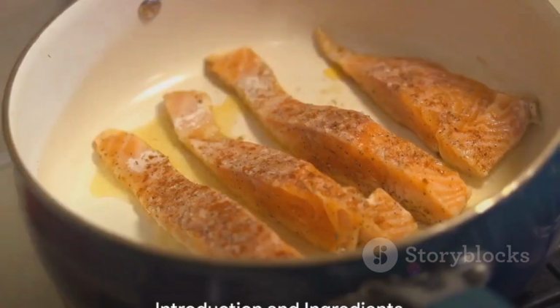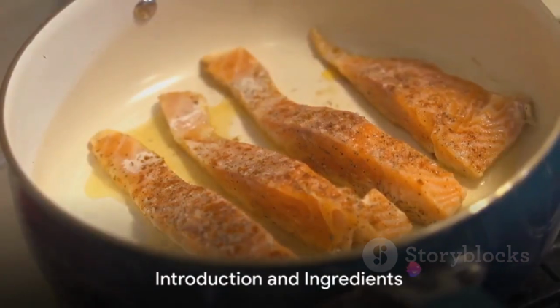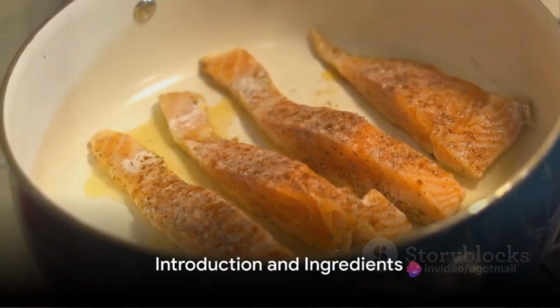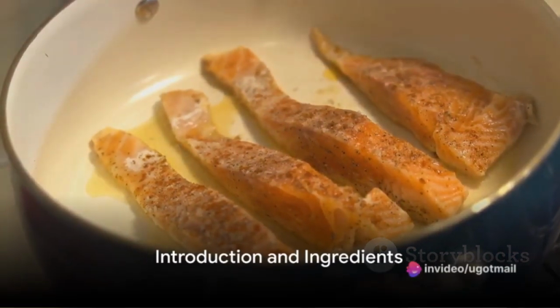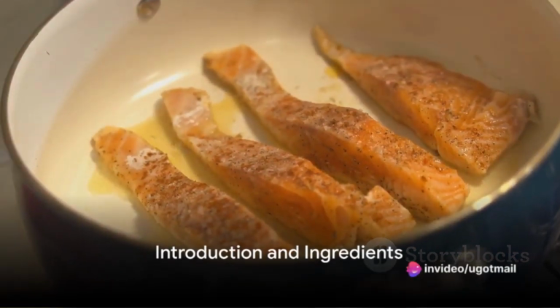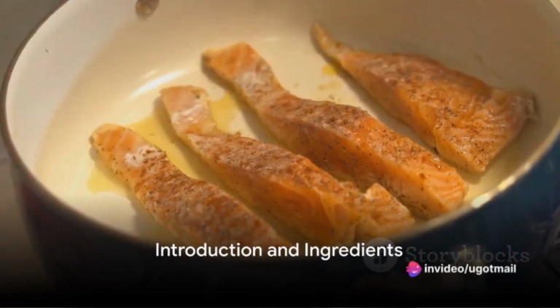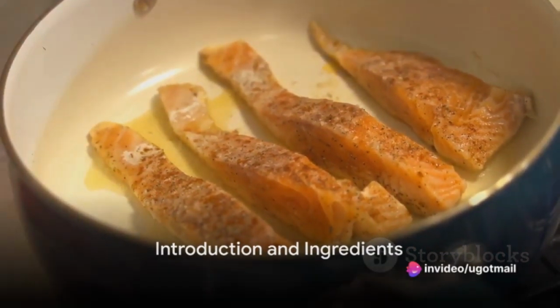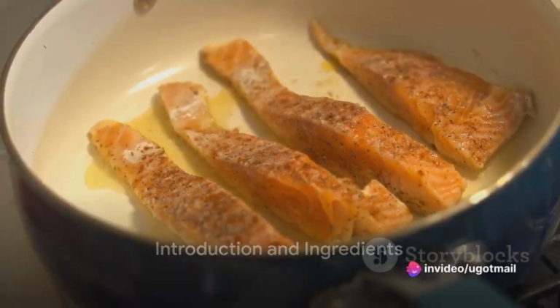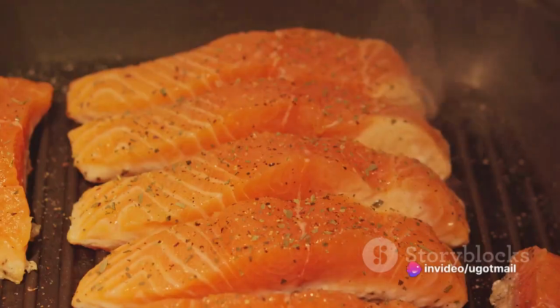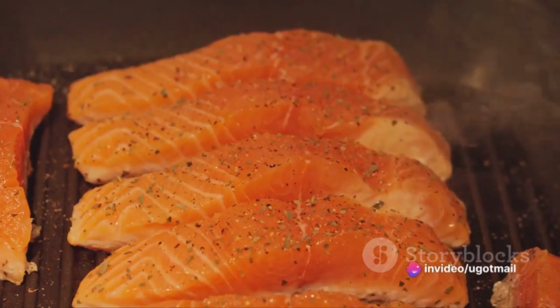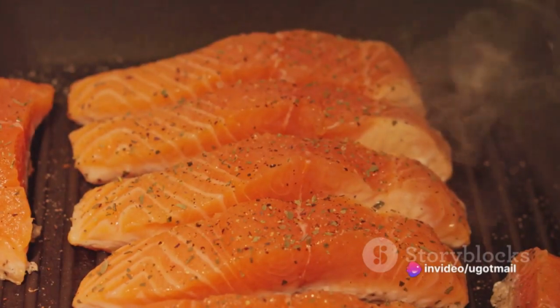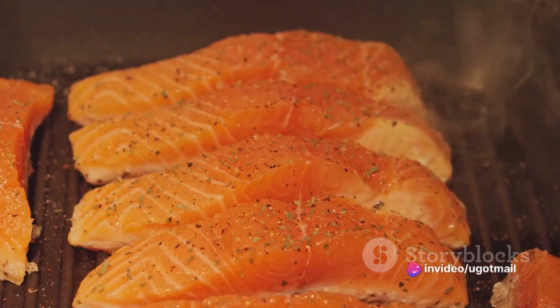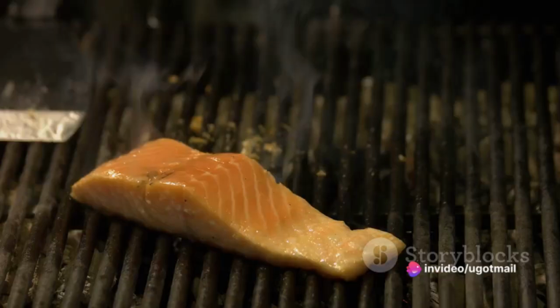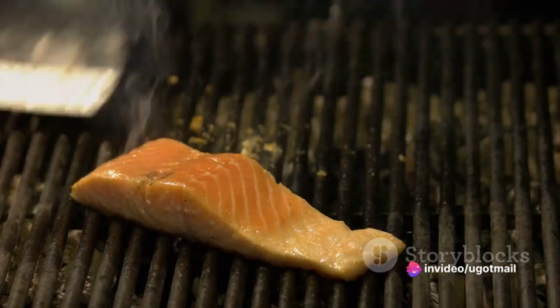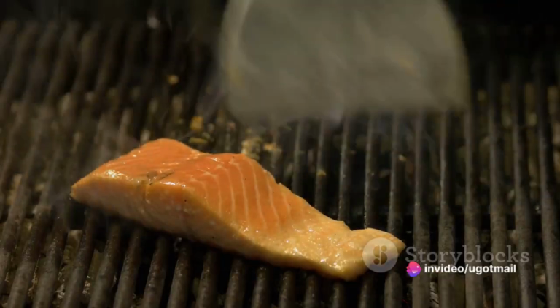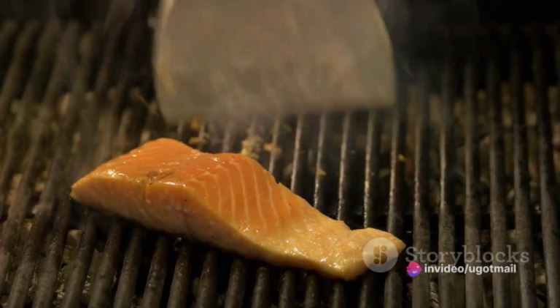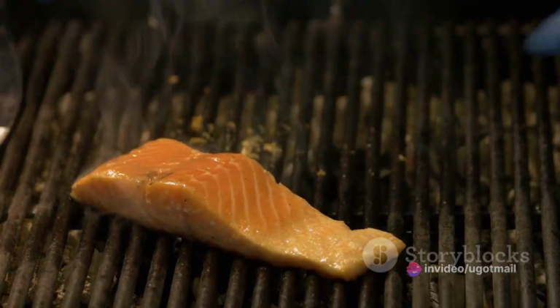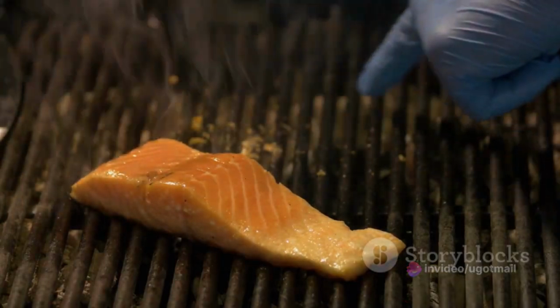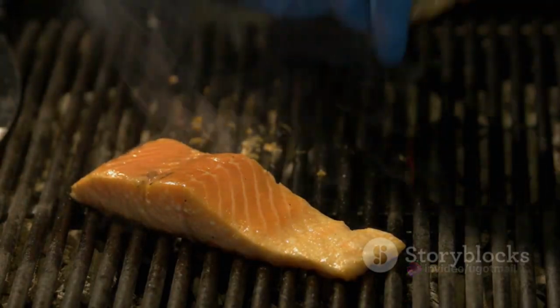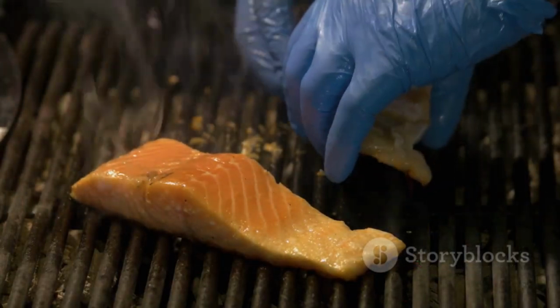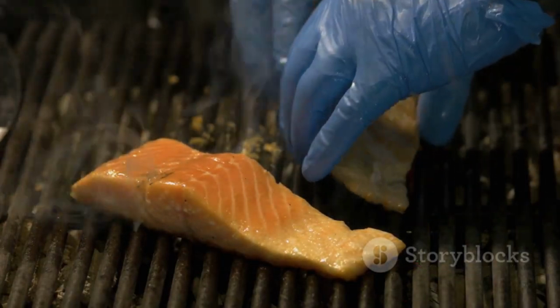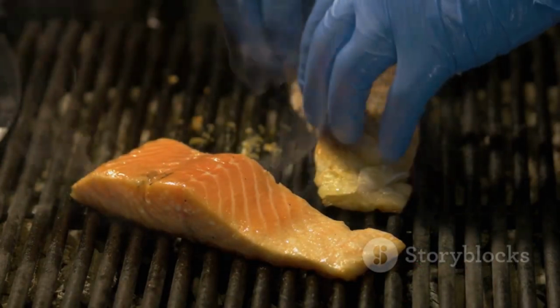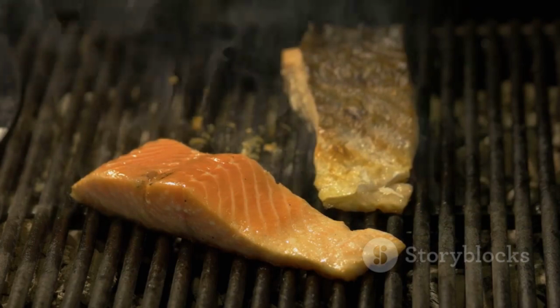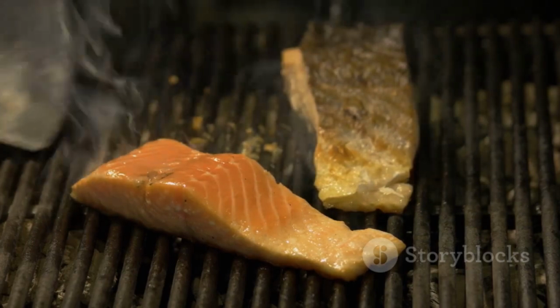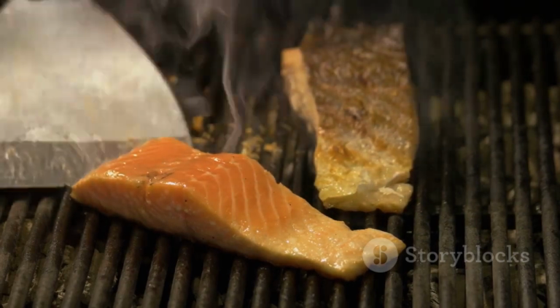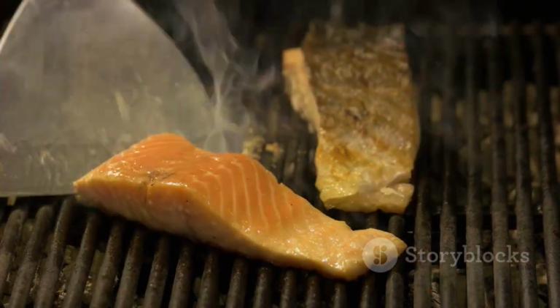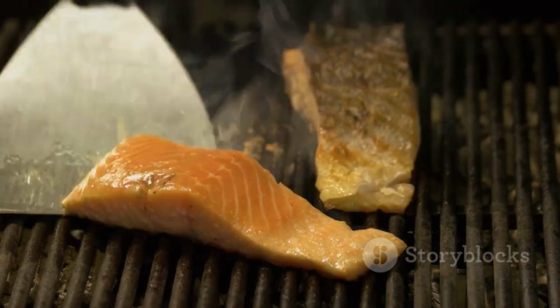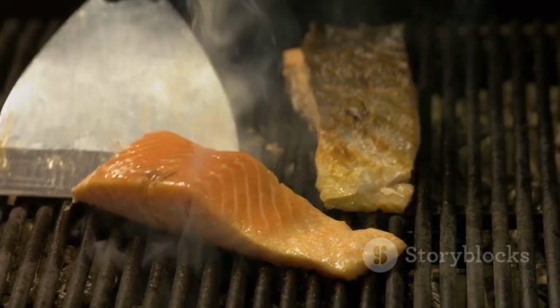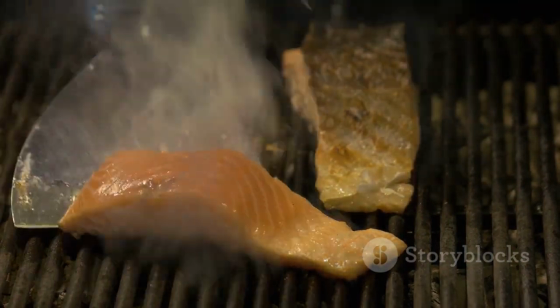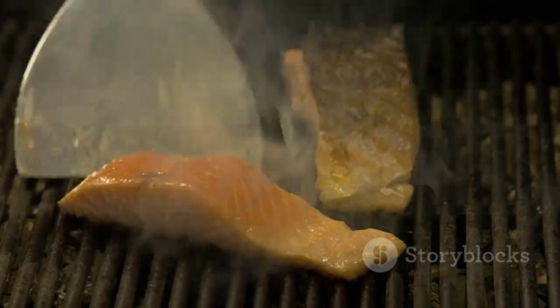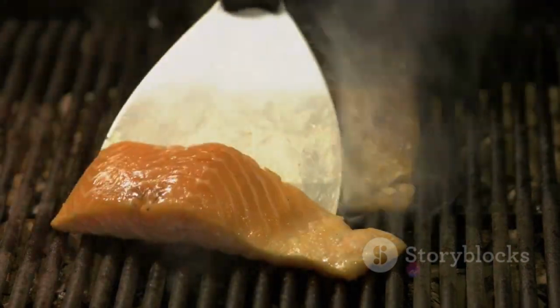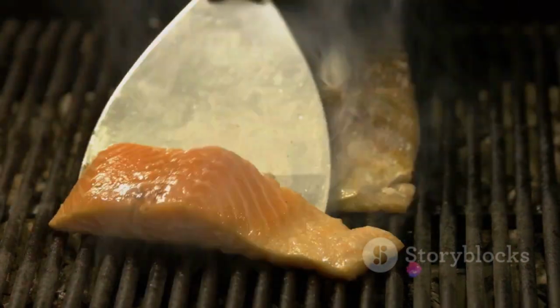Ever pondered on the secret to a perfectly roasted salmon? Well, the answer might be simpler than you think. Today, discover how to prepare an easy, healthy and delectable roasted salmon dish which has garnered the title of most popular recipe of the week.